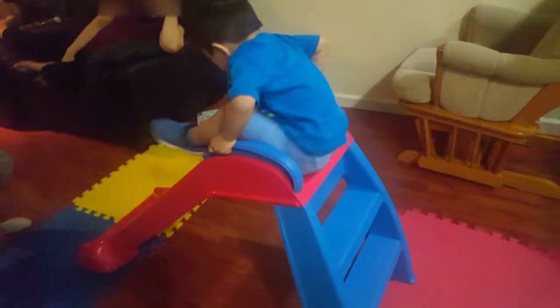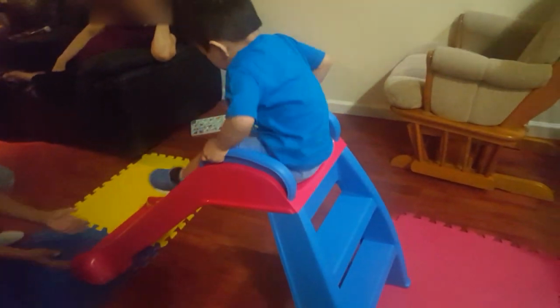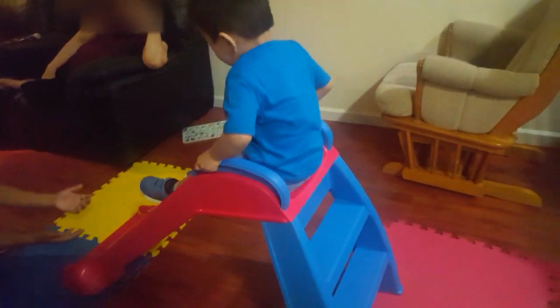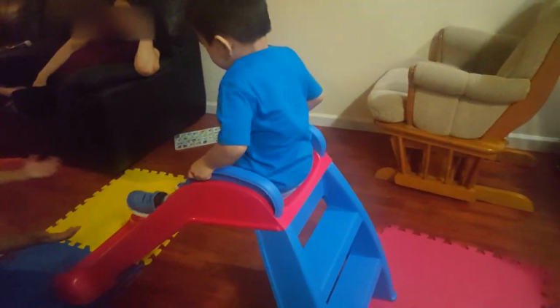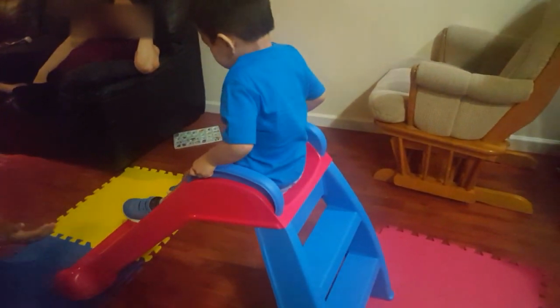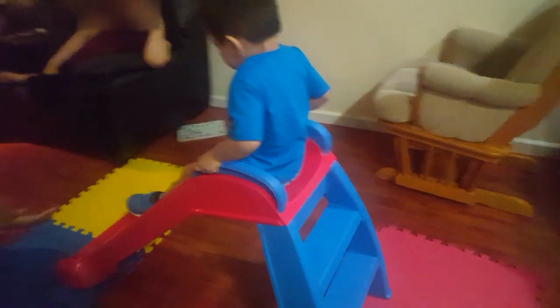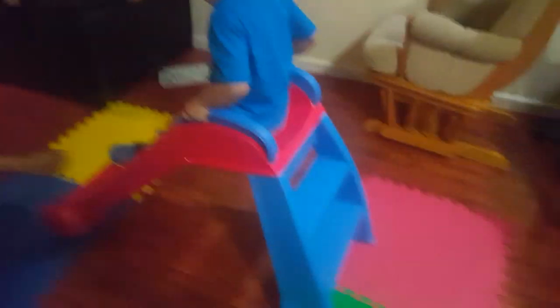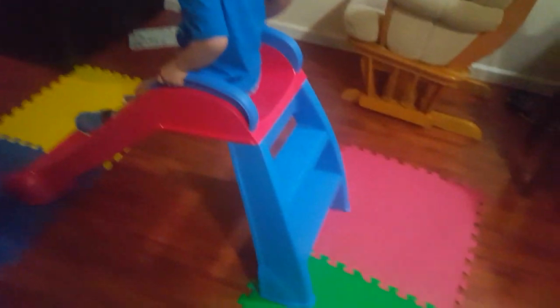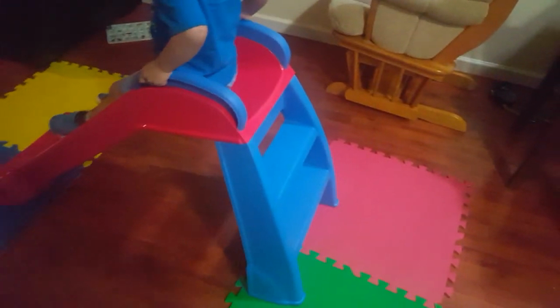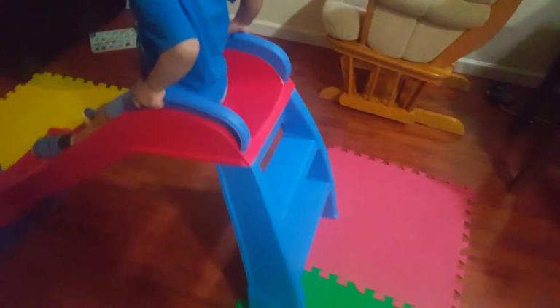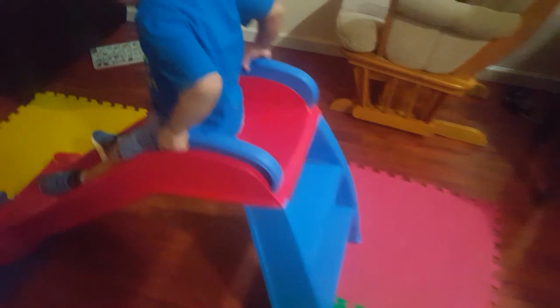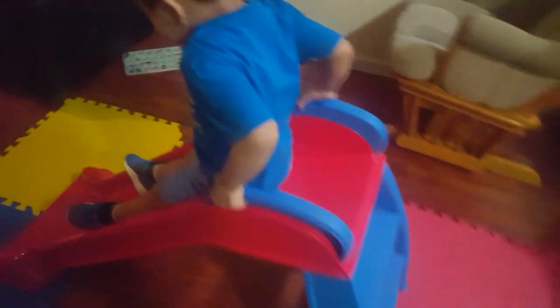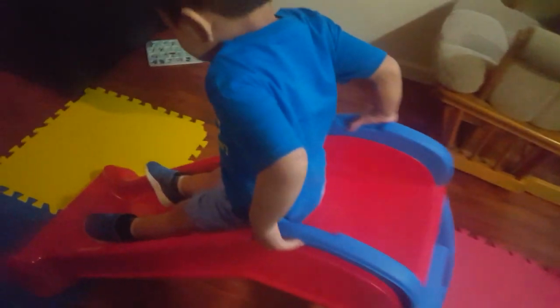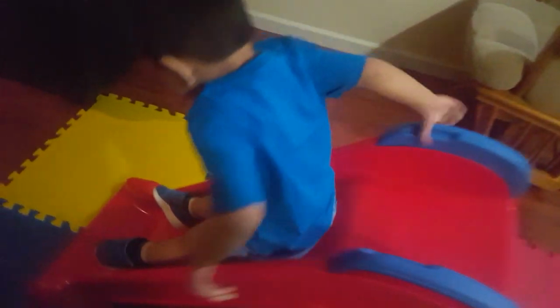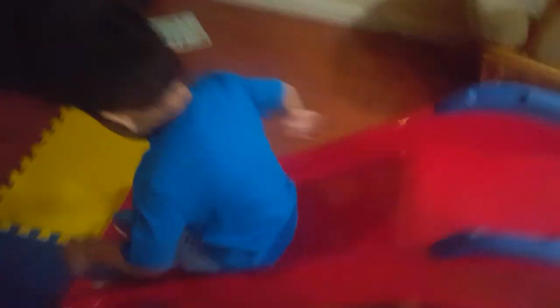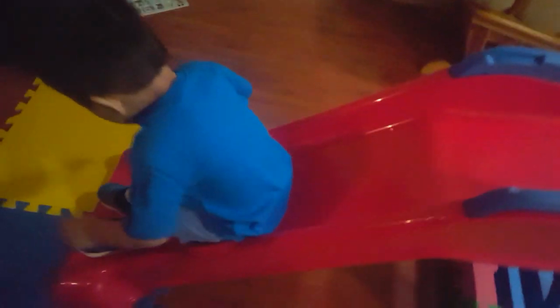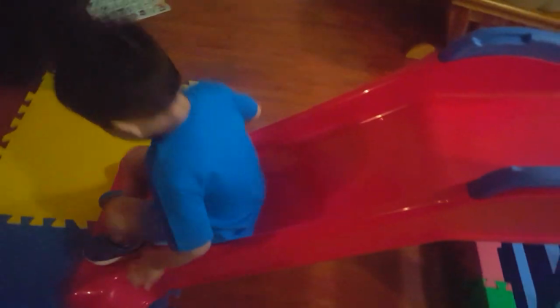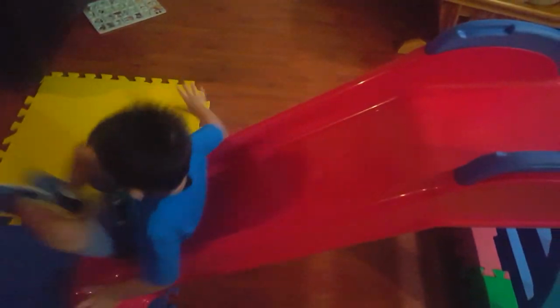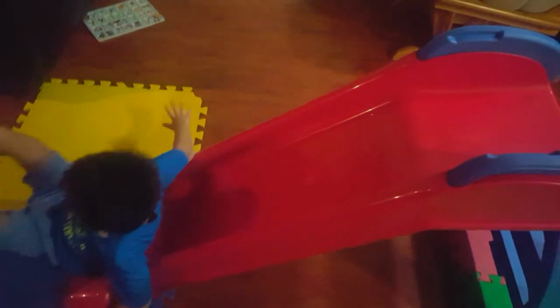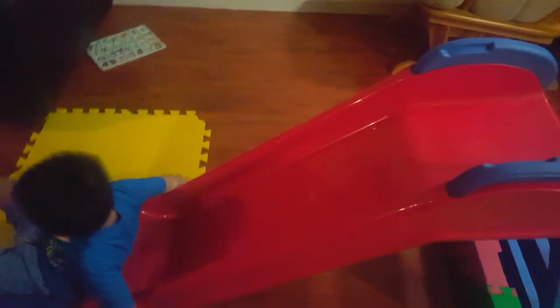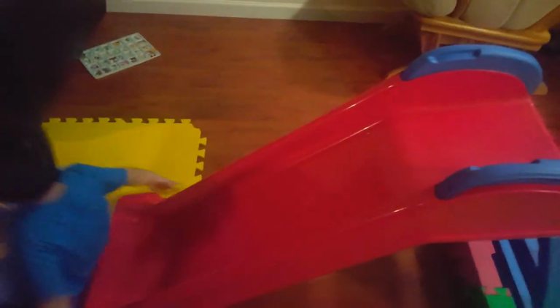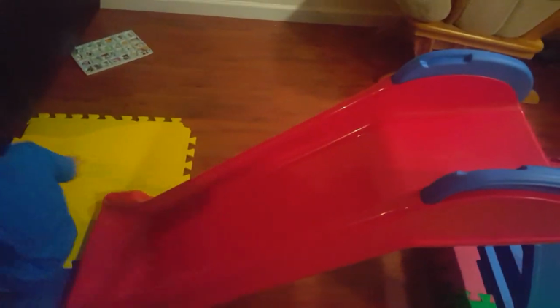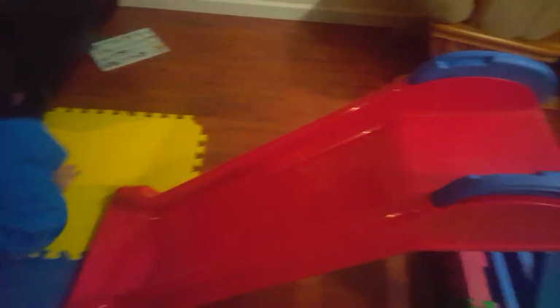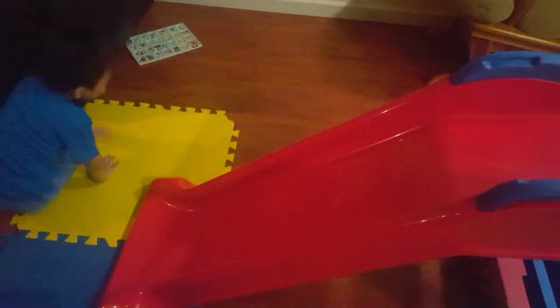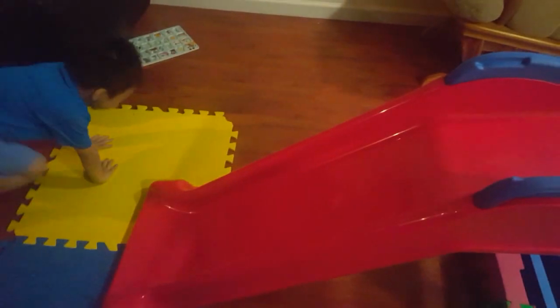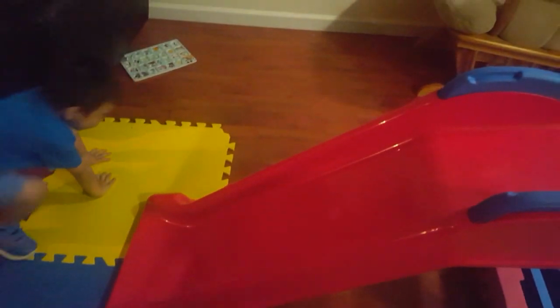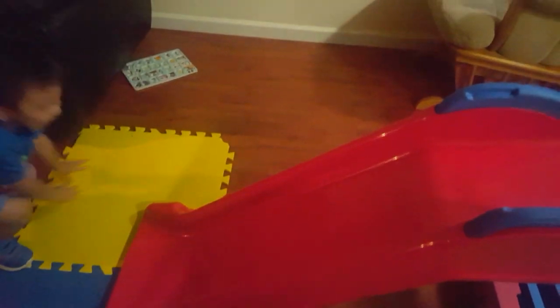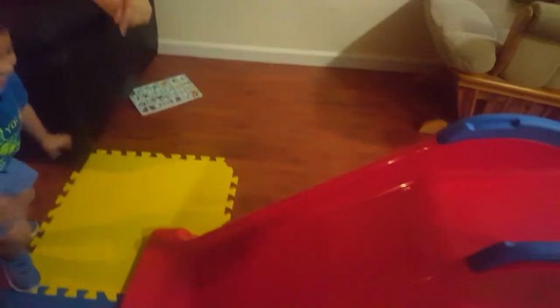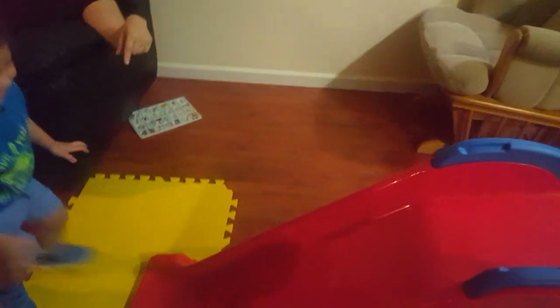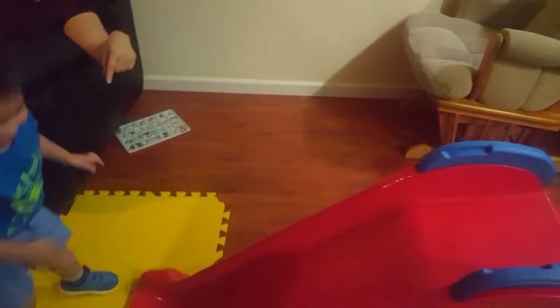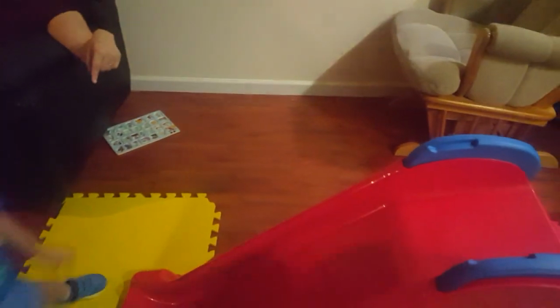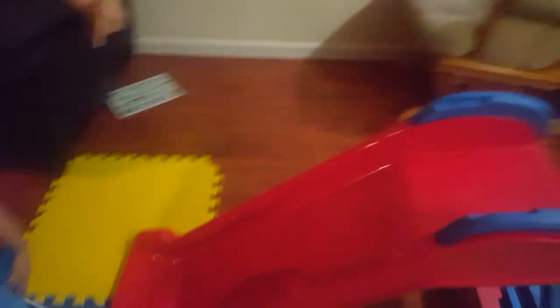Go, James! Go, James! Go! Go! Yay! Yay! Digglefish.